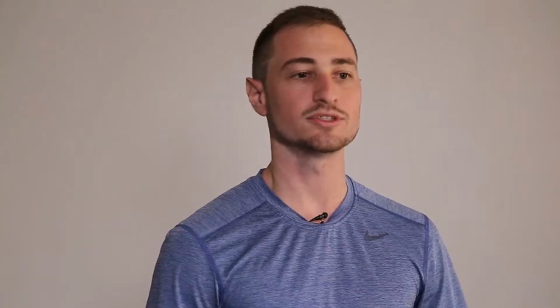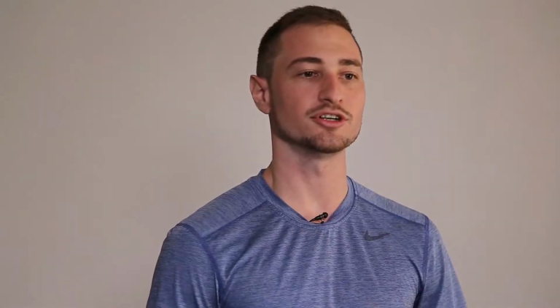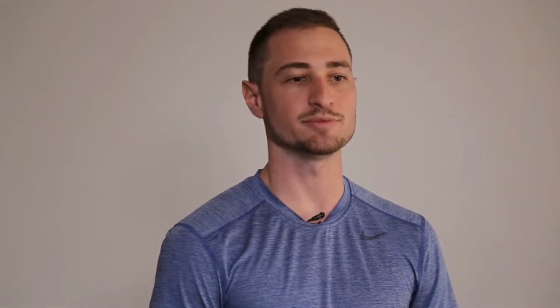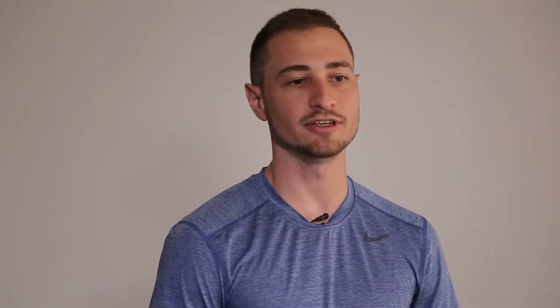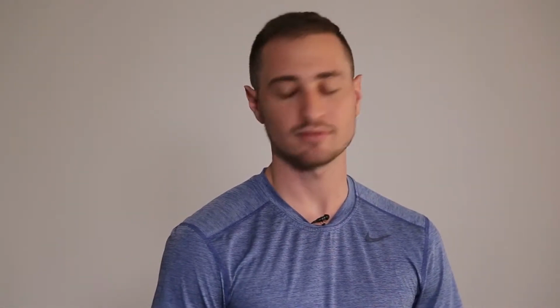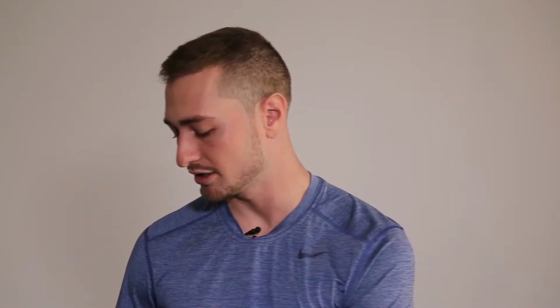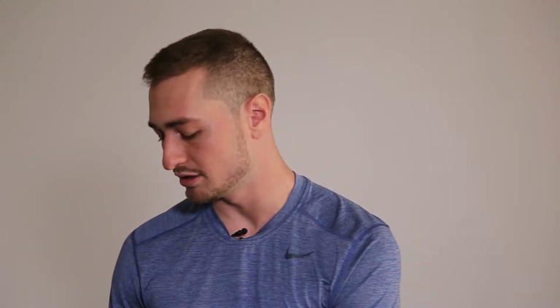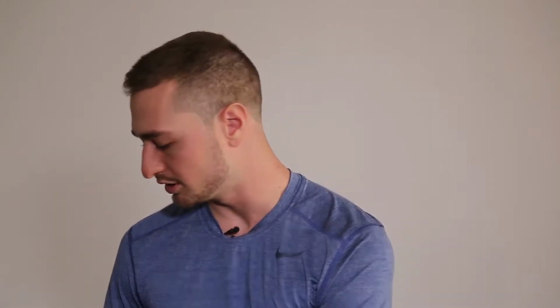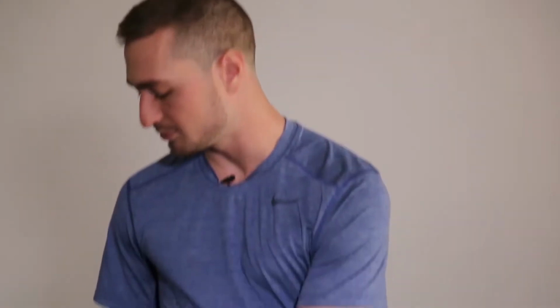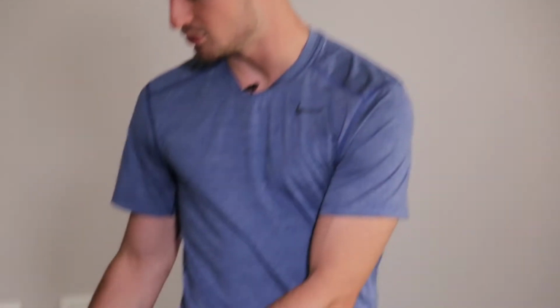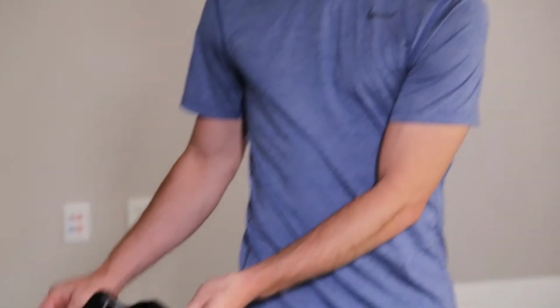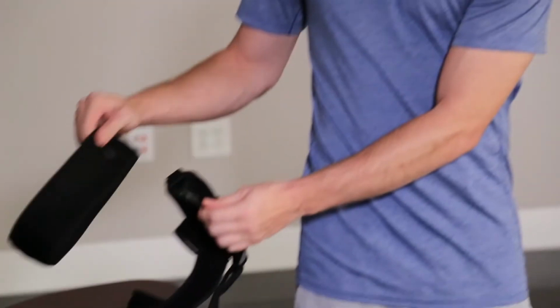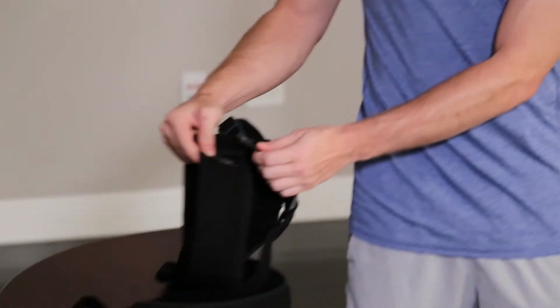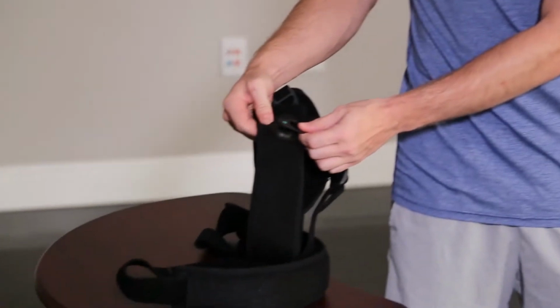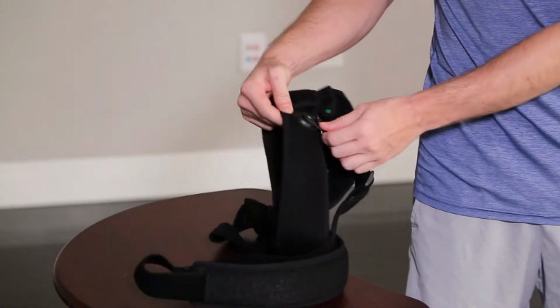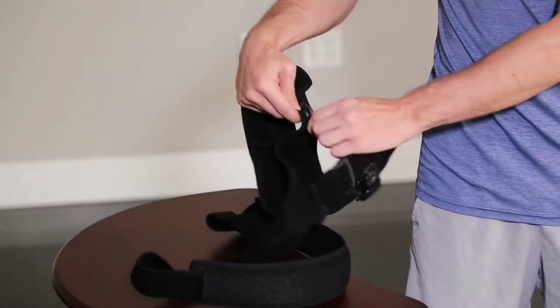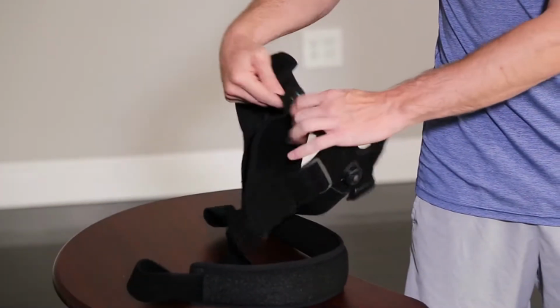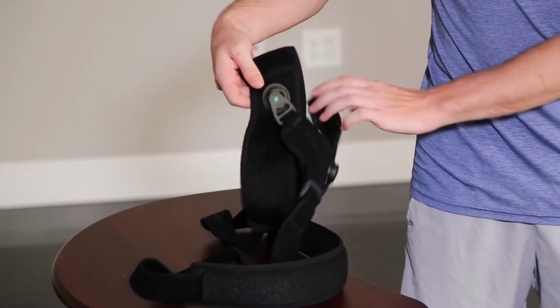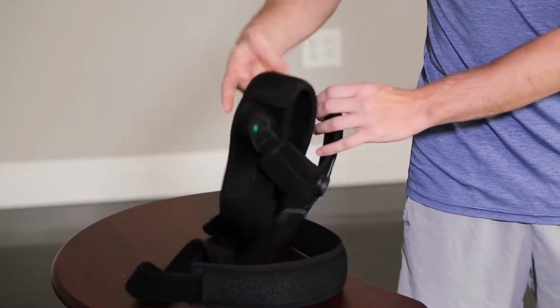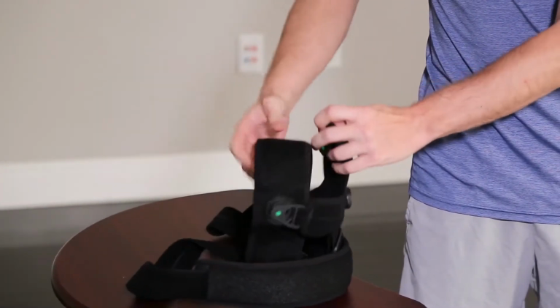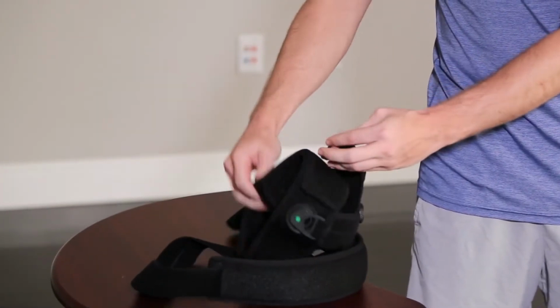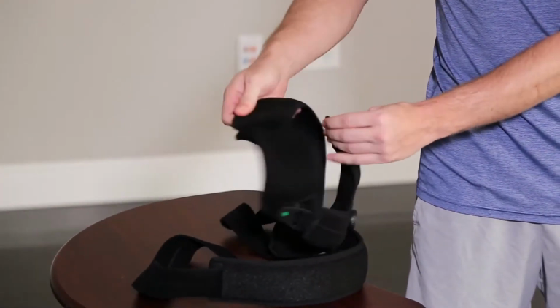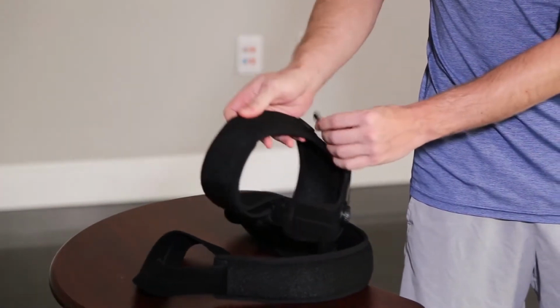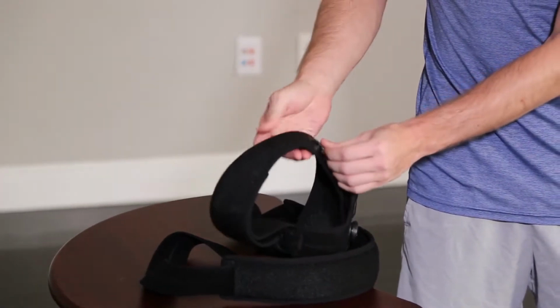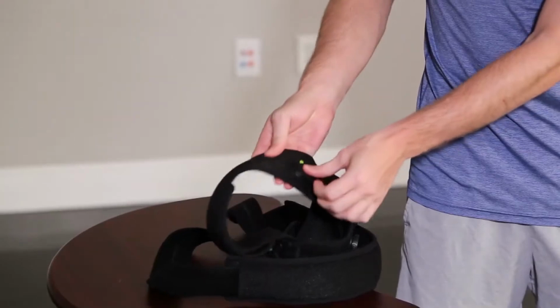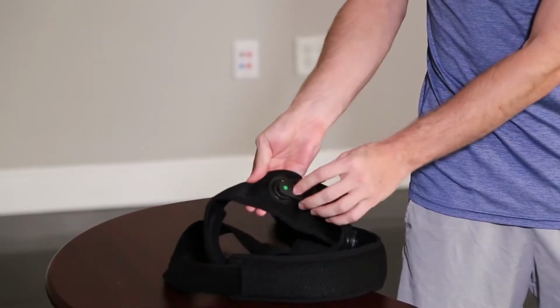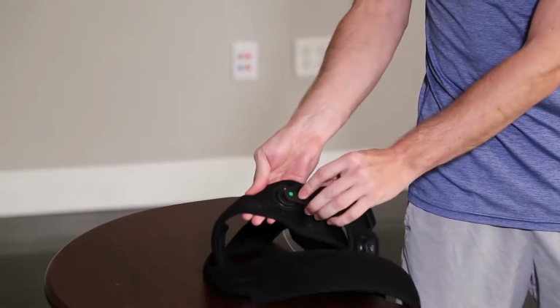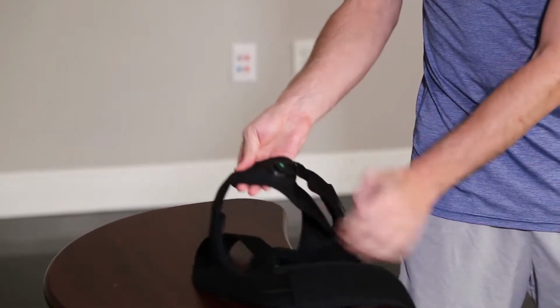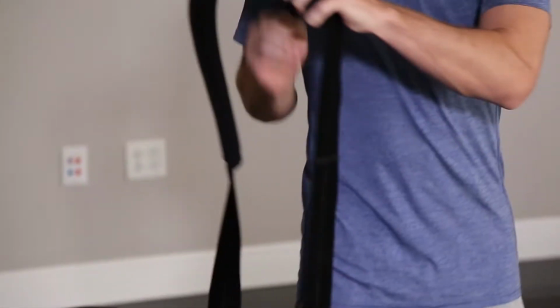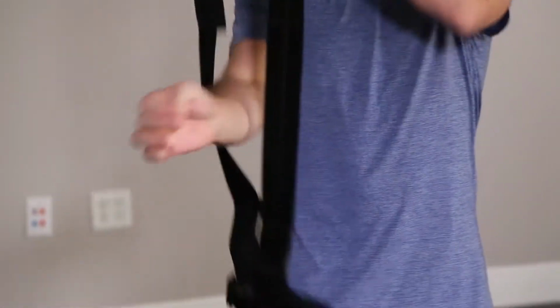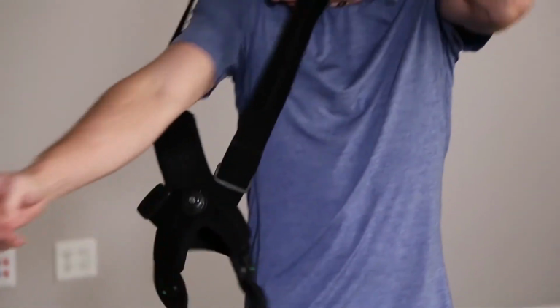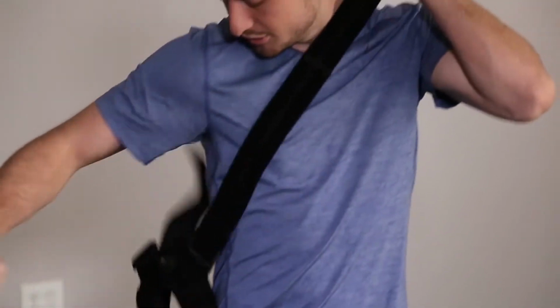Once the shoulder harness has been fitted, connect the clips from the shoulder harness to the thigh strap, and throw it over the affected shoulder.